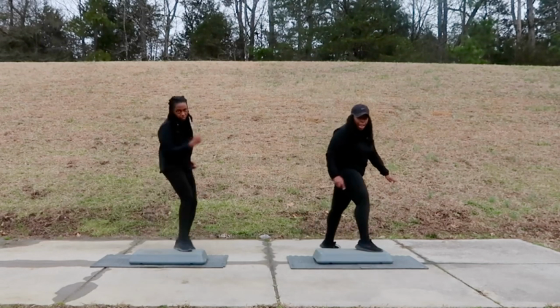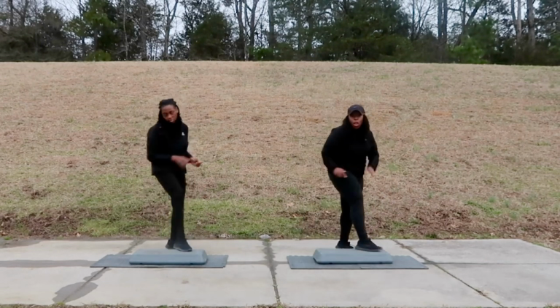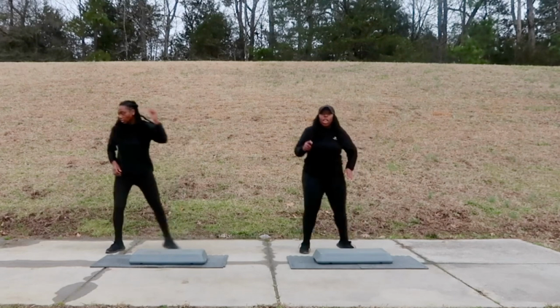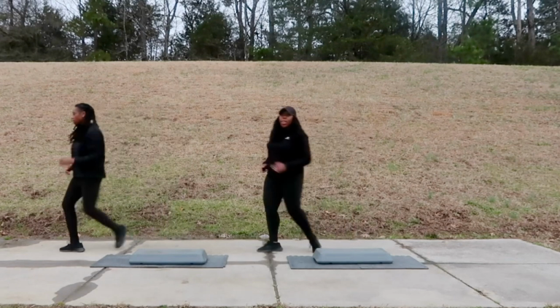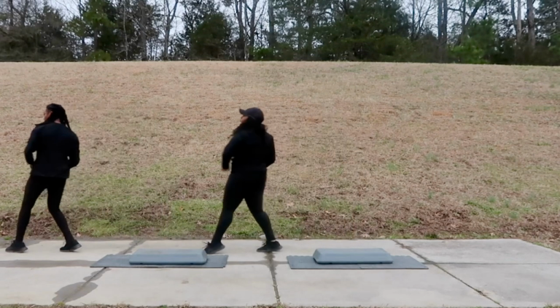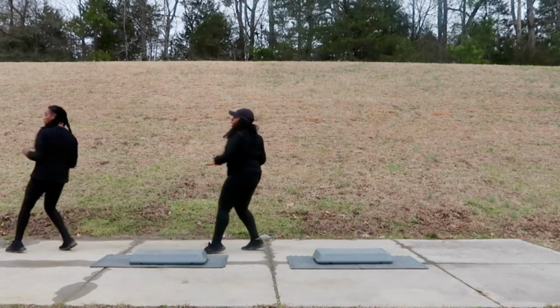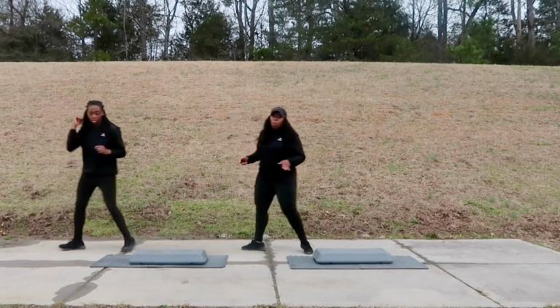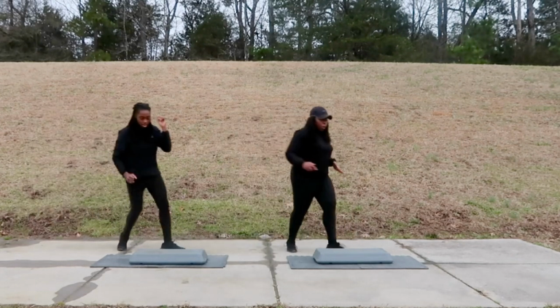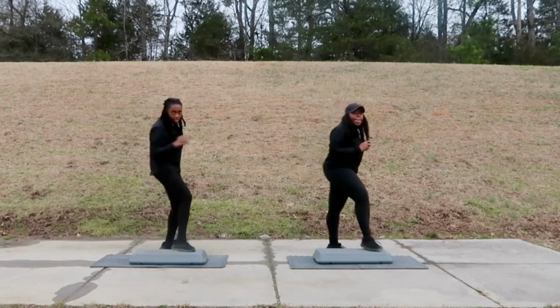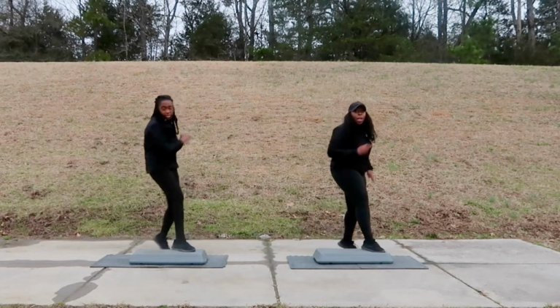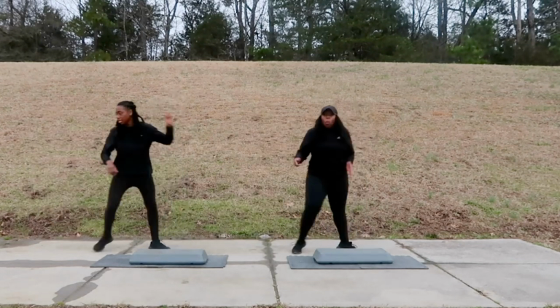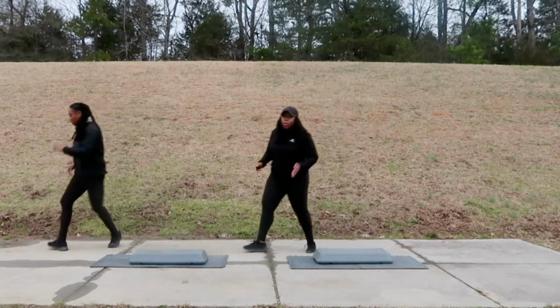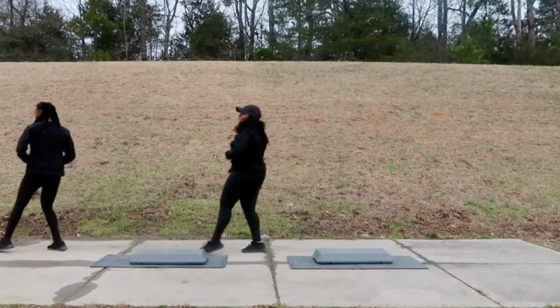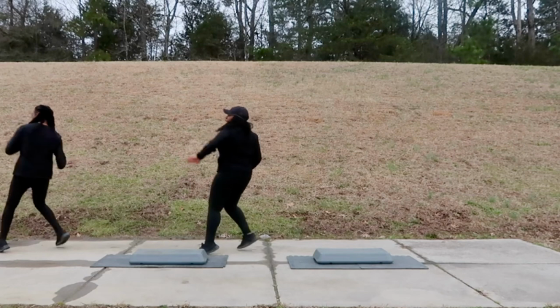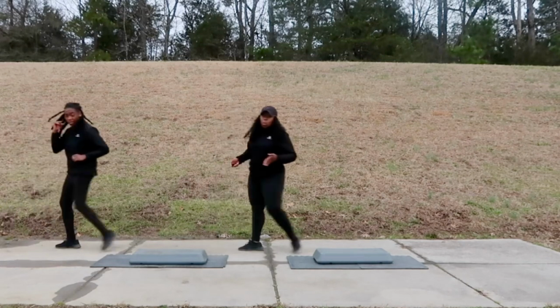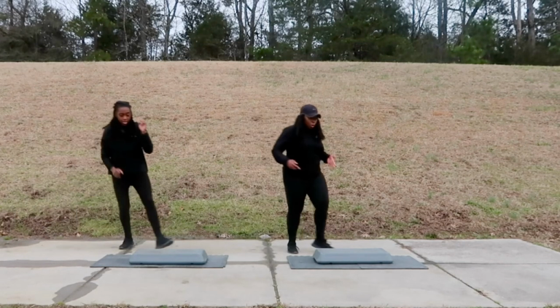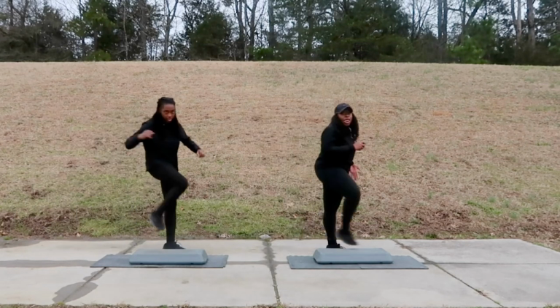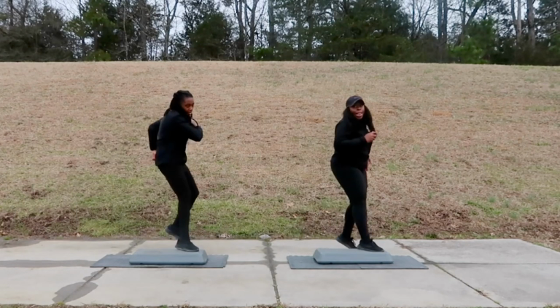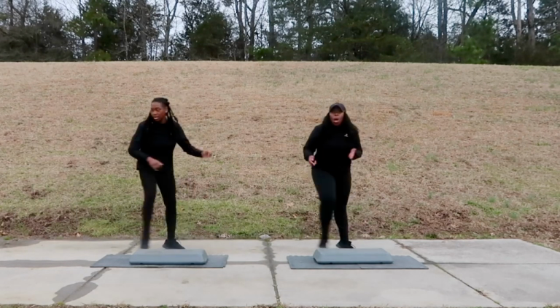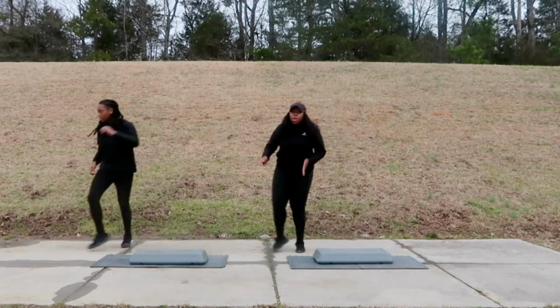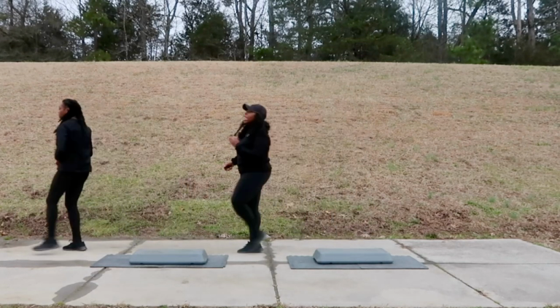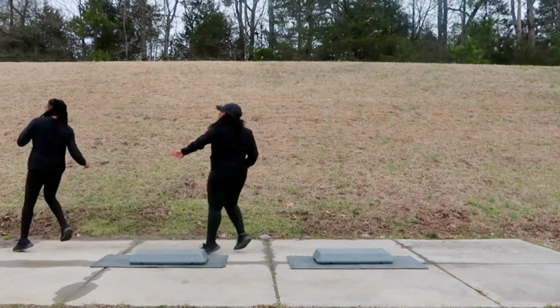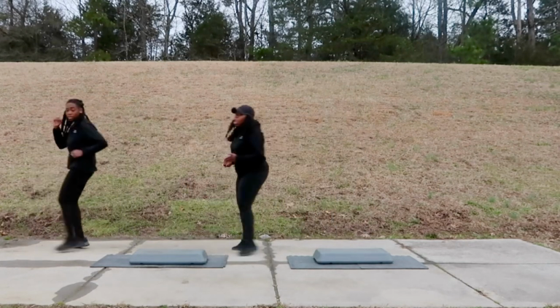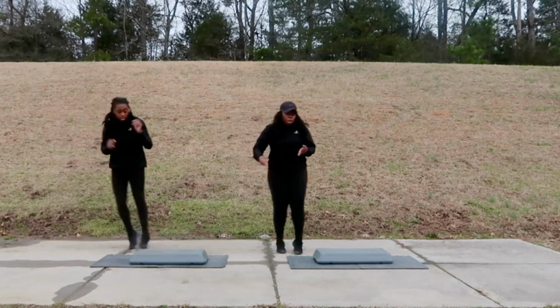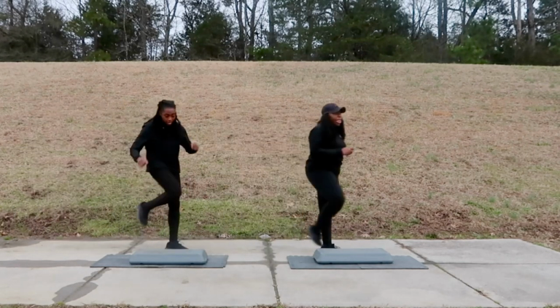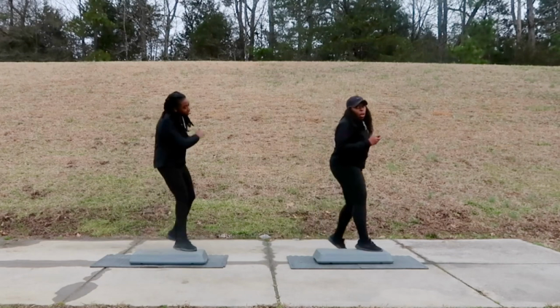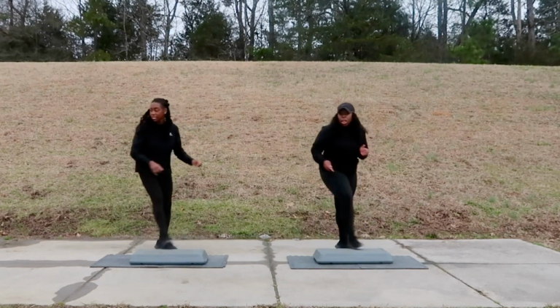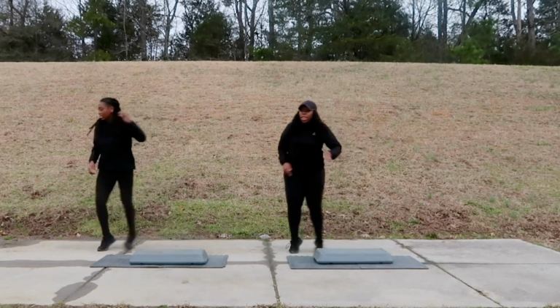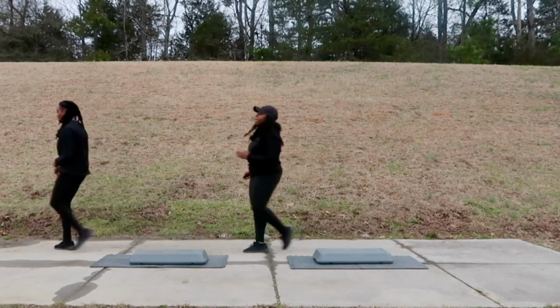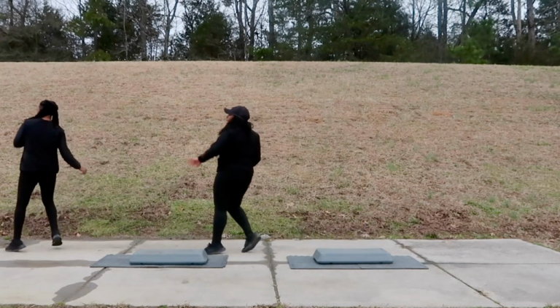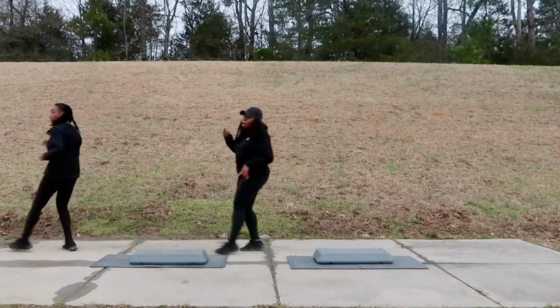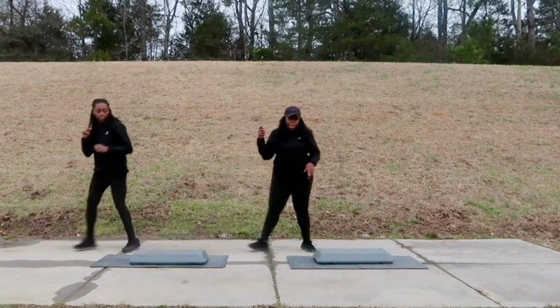Step — one, two, three. Turn — one, two, three. Step — one, two, three. Turn — one, two, three. Here's three — one, two, three. Turn — one, two, three. Here's four, good. Give me four more, let's go. Step, one, two, three. Turn, one, two, three. Here's two. Bring it back. Here's three. One, two, three. Turn. Here's three. Good. Four more, let's go — one, two, three.